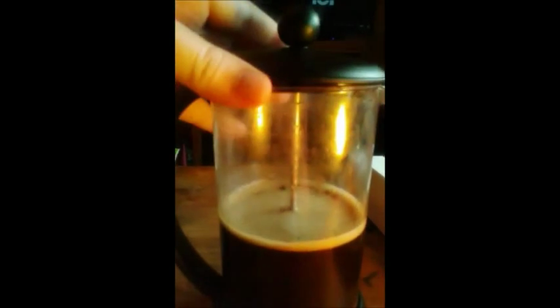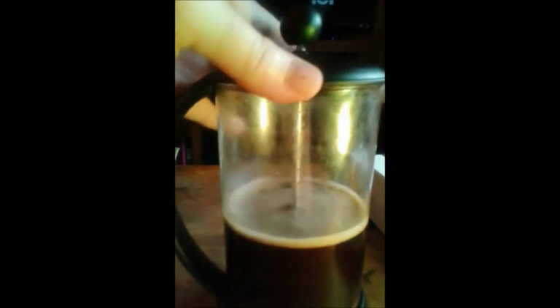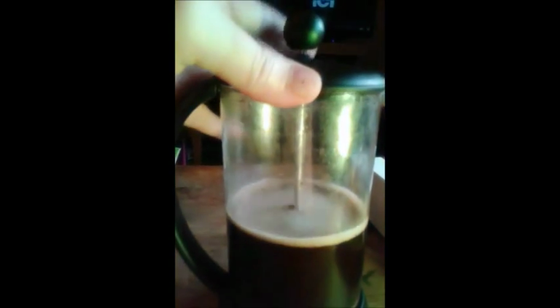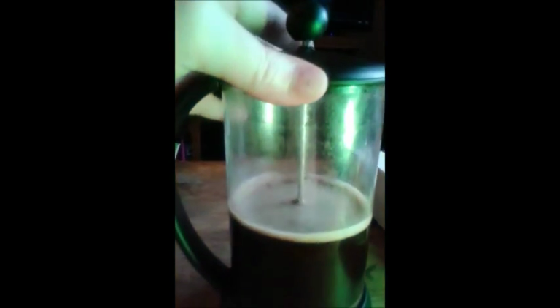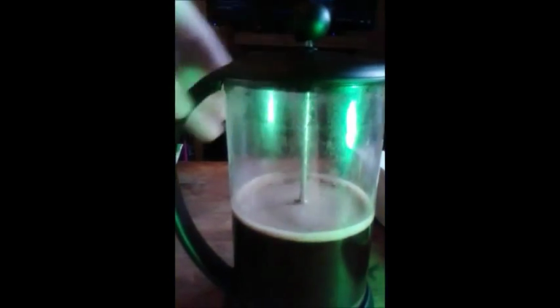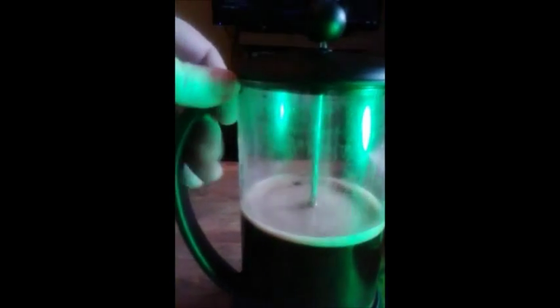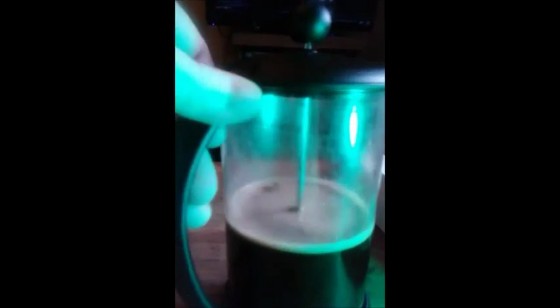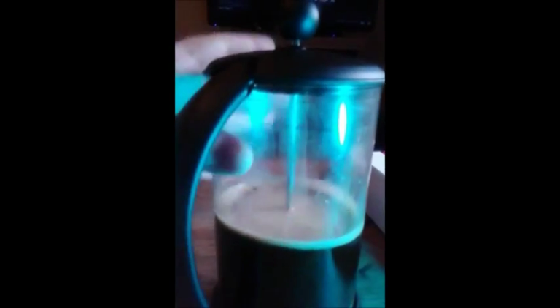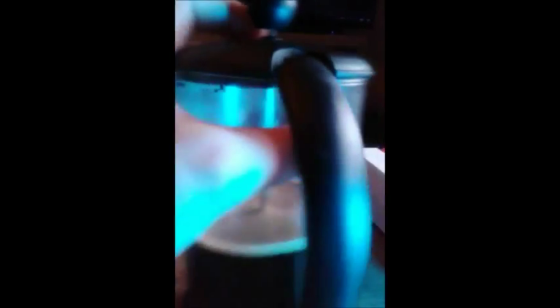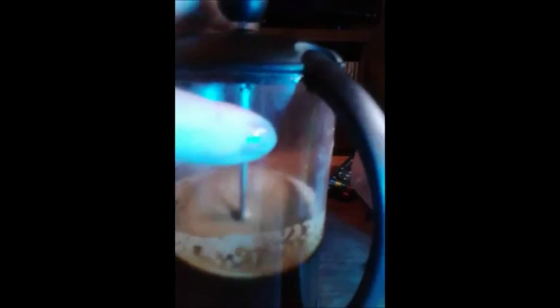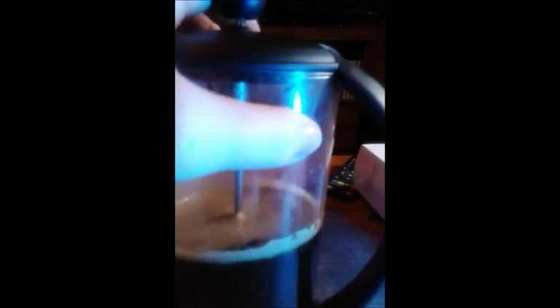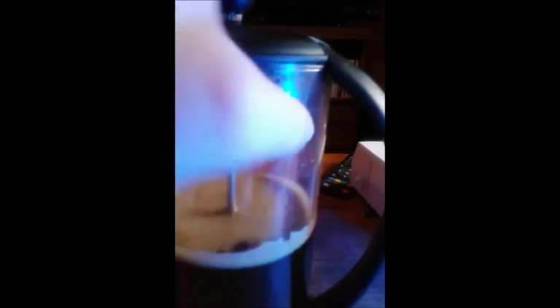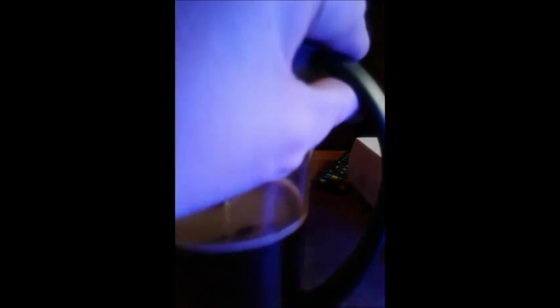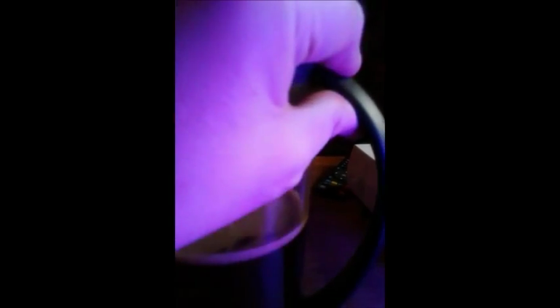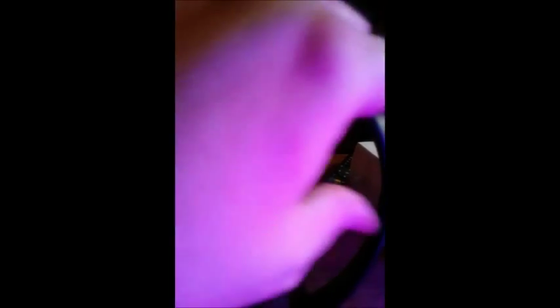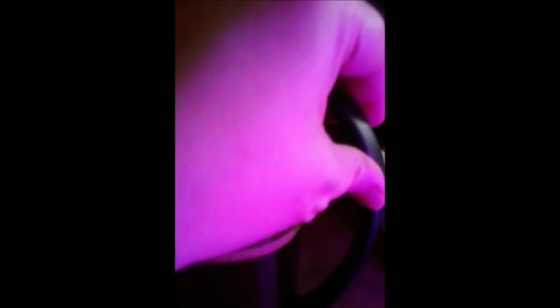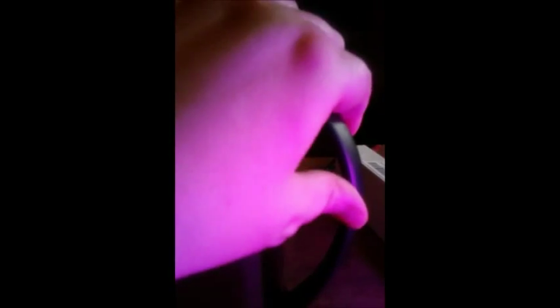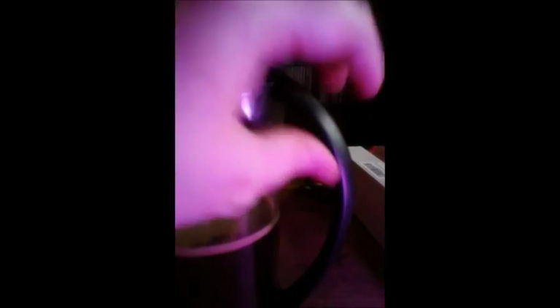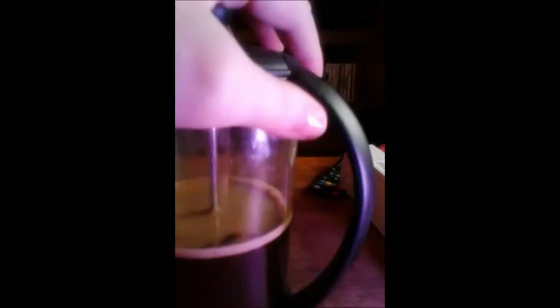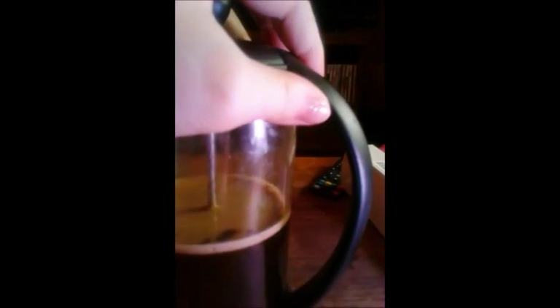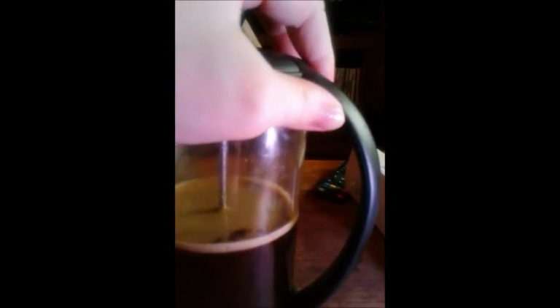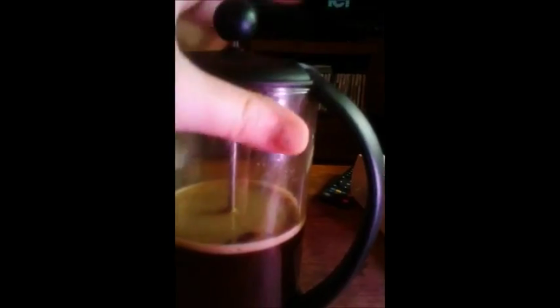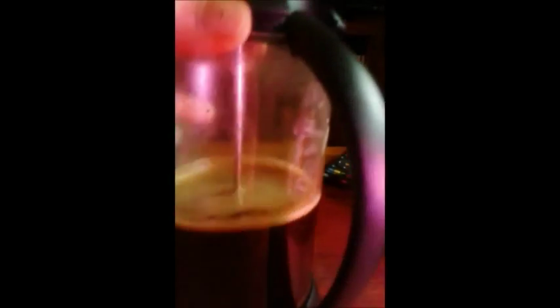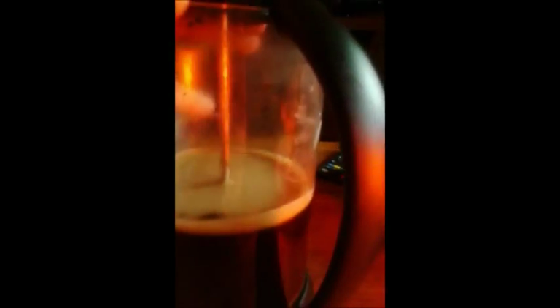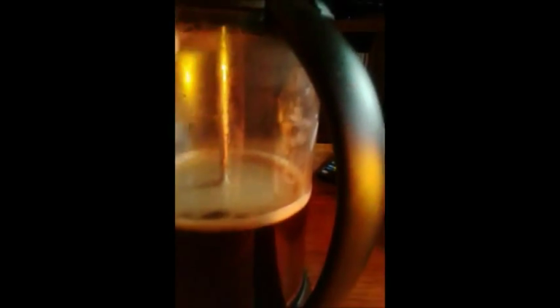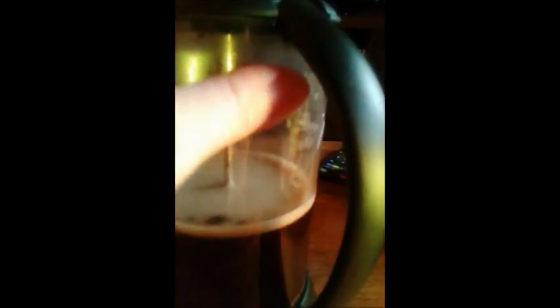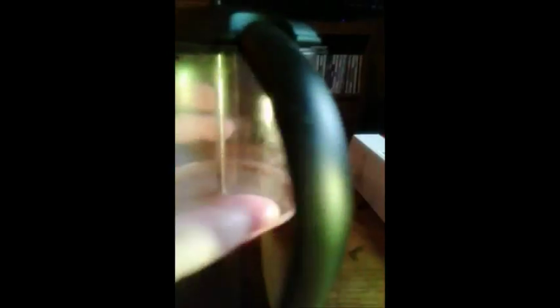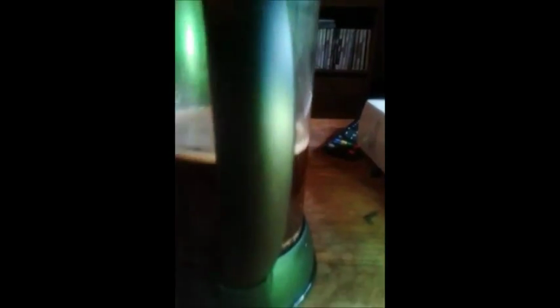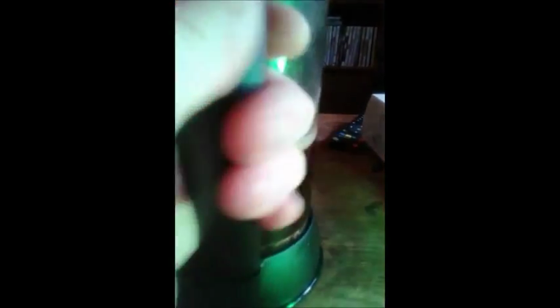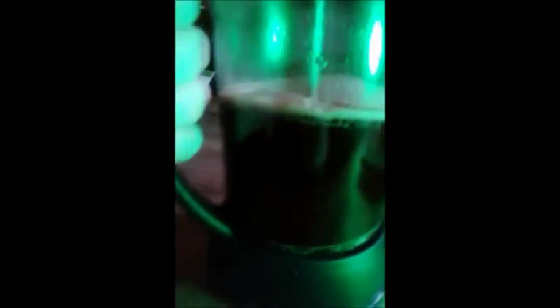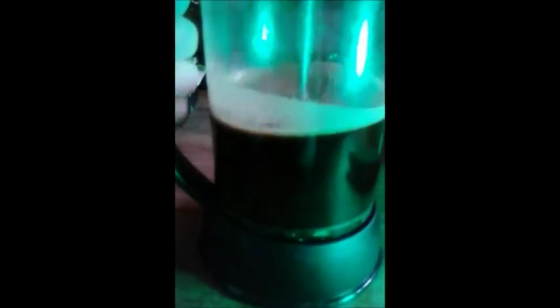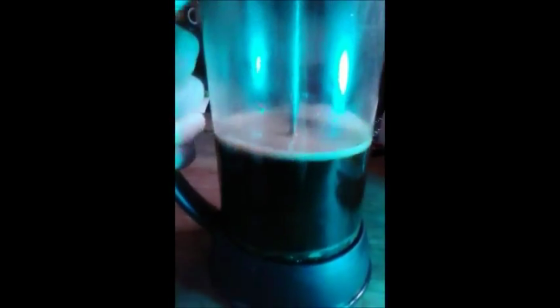It seems like a pretty good coffee press. It's a little wobbly there, but otherwise it's pretty sturdy. I like it a lot.